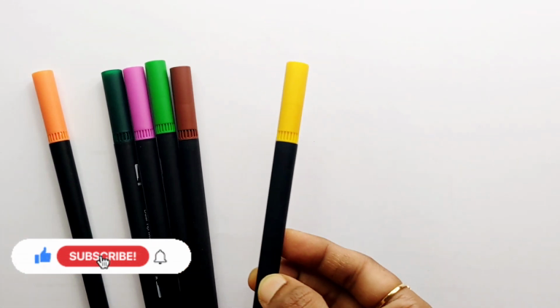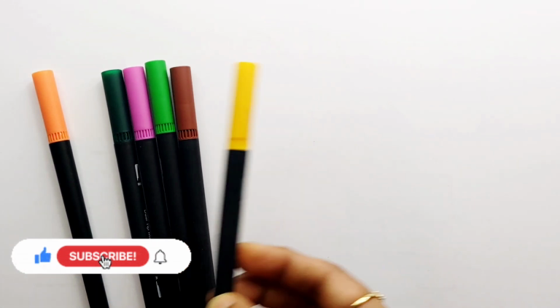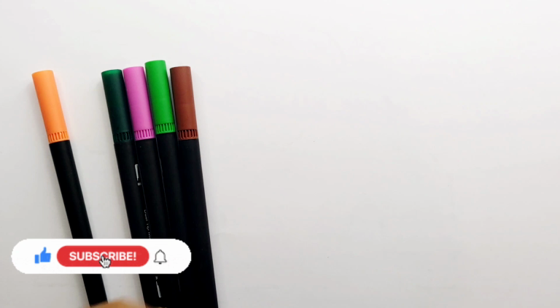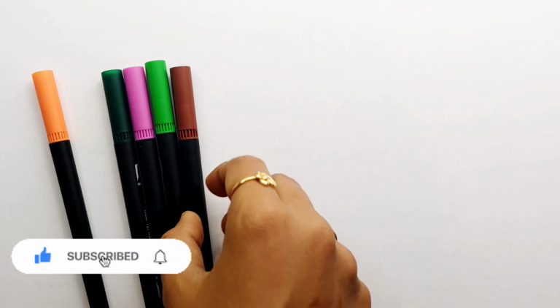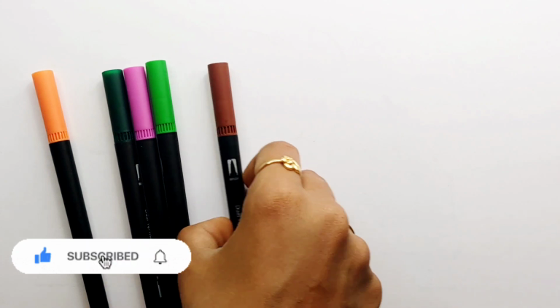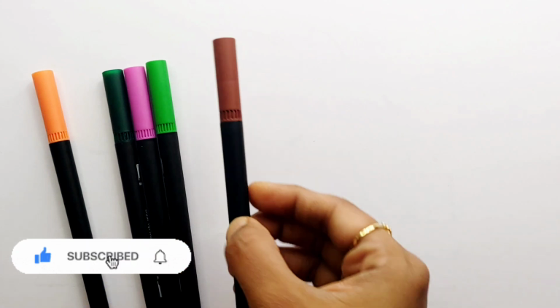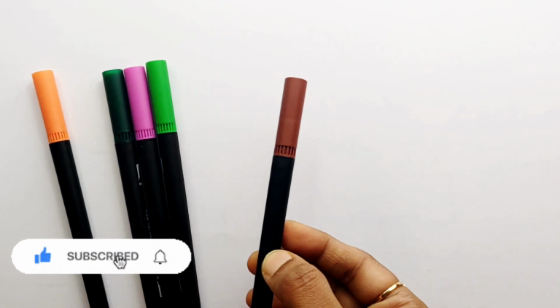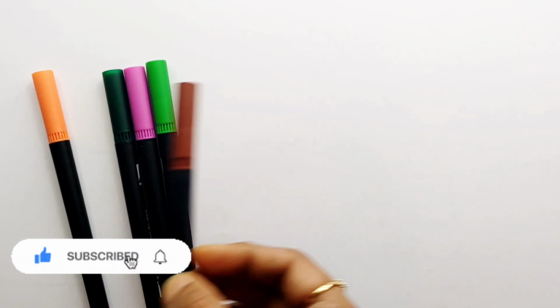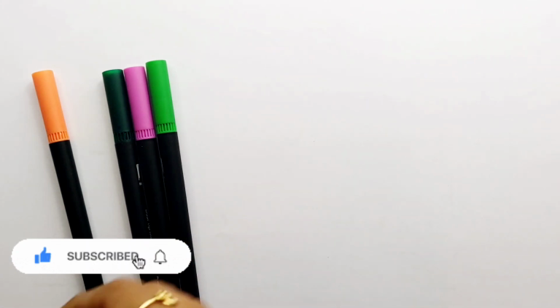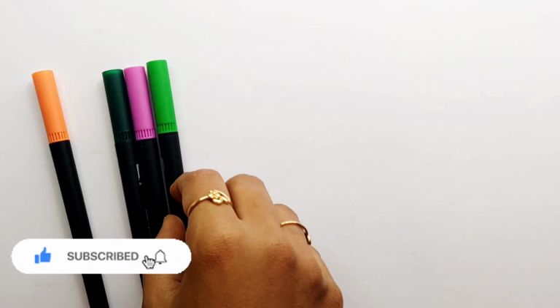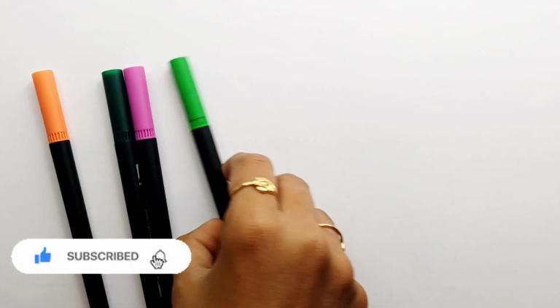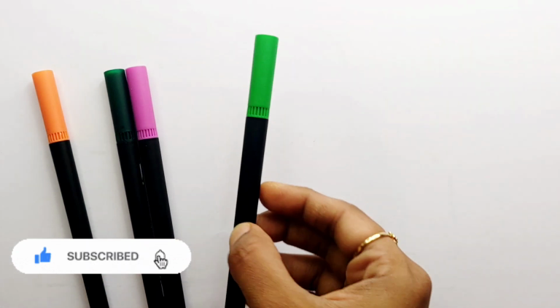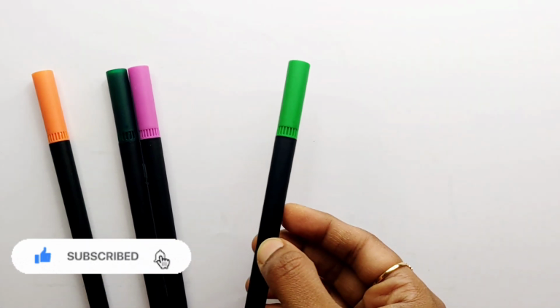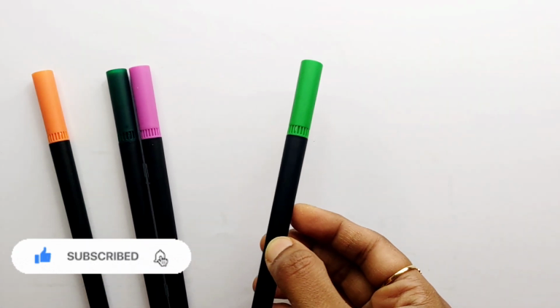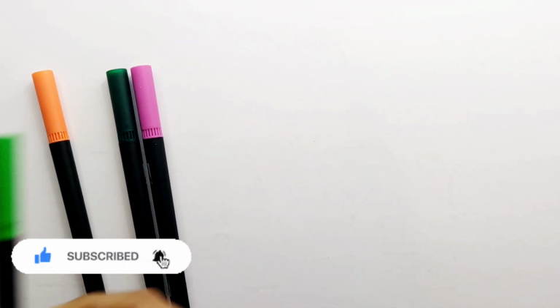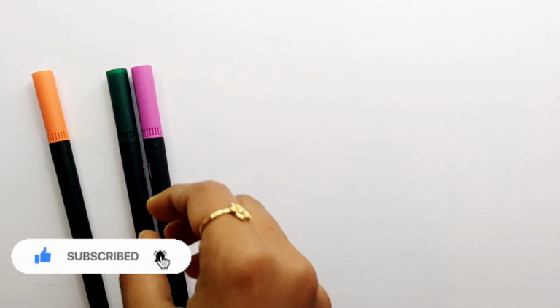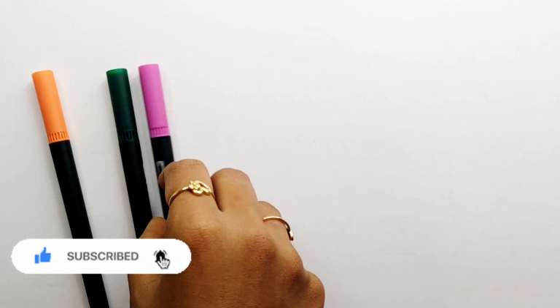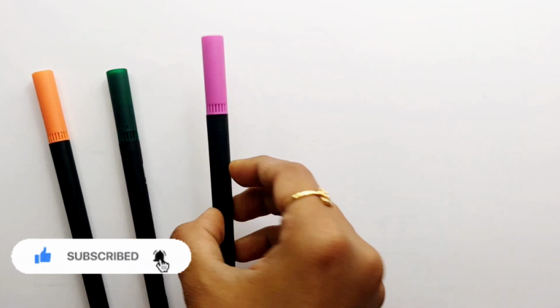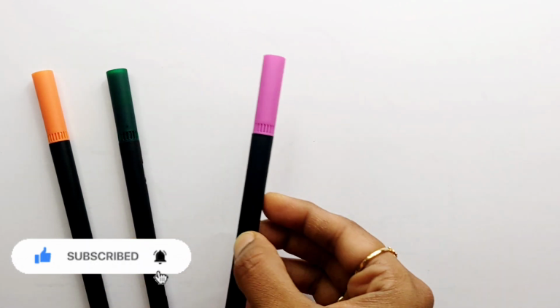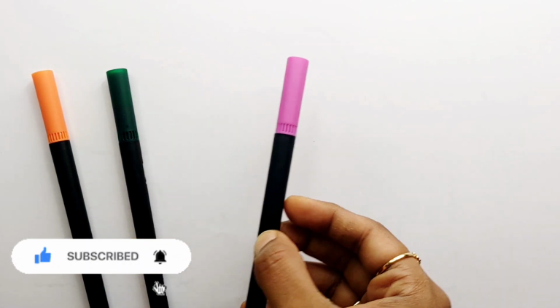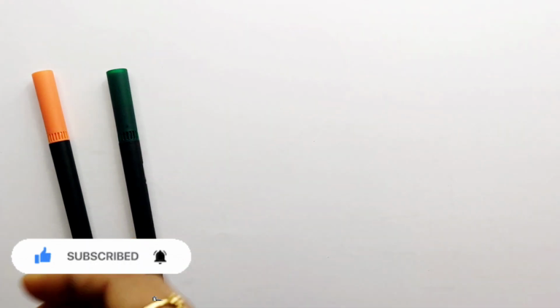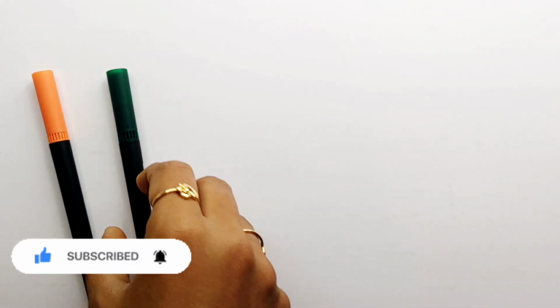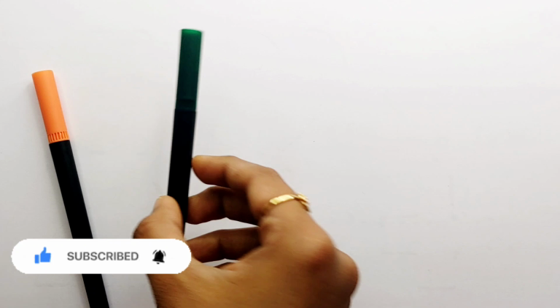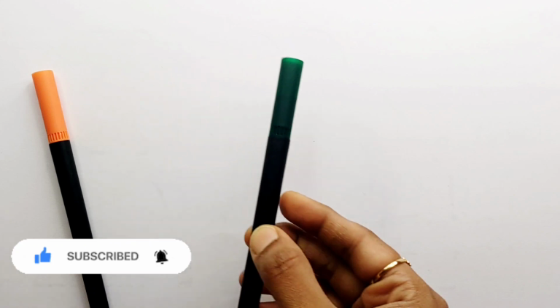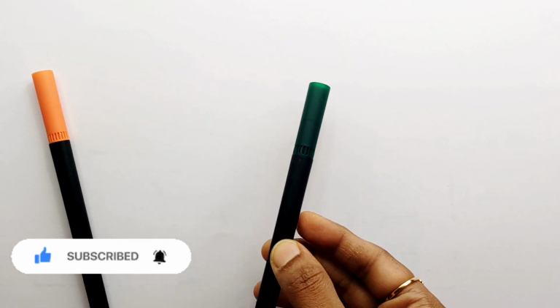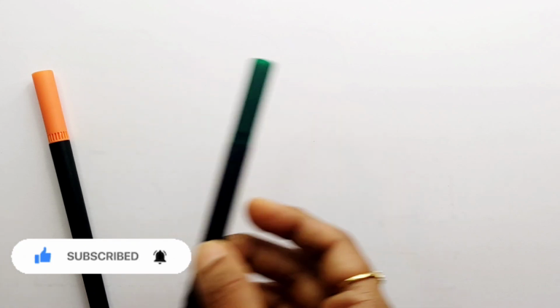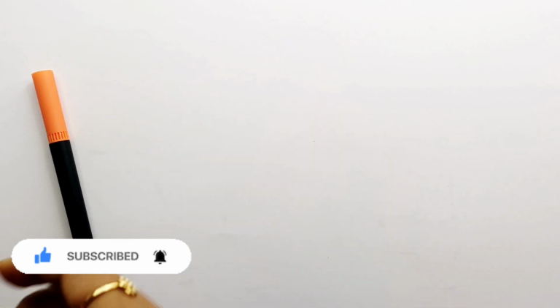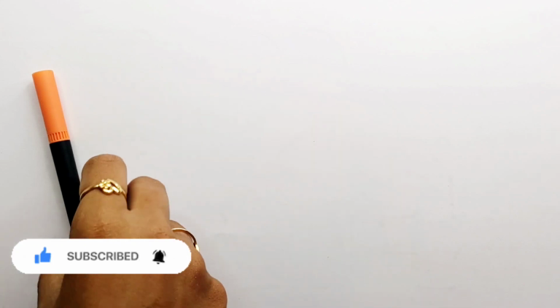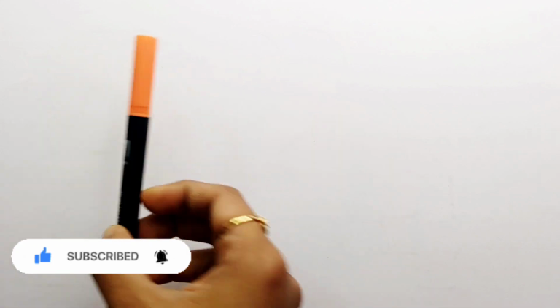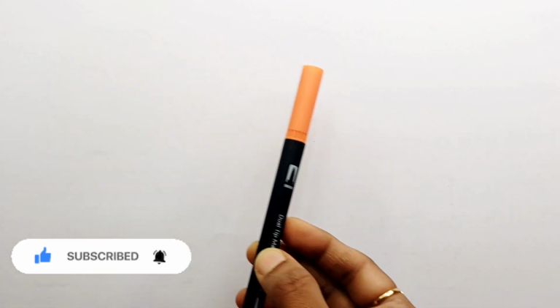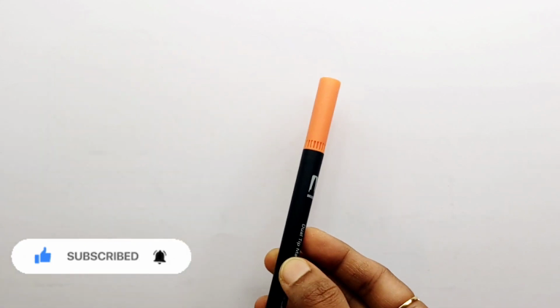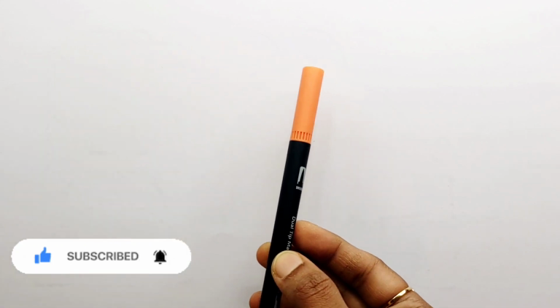Yellow color. Brown color. Light green color. Purple color. Dark green color. Orange color.